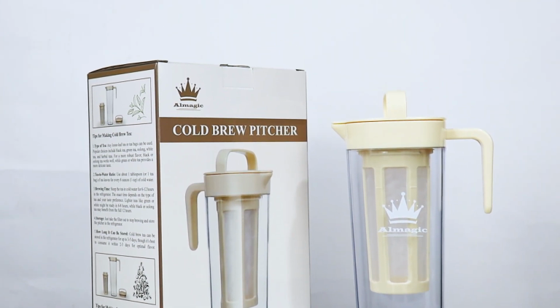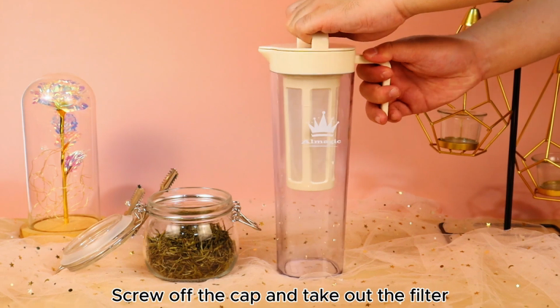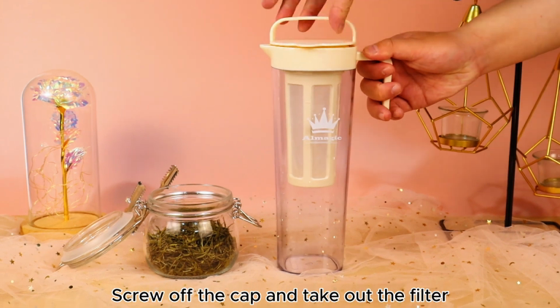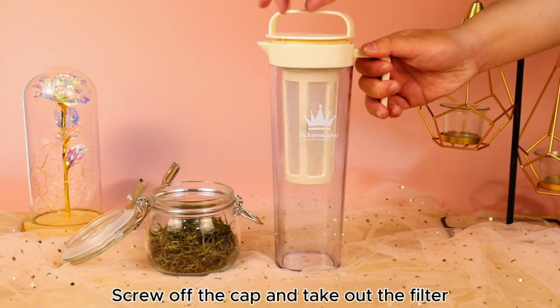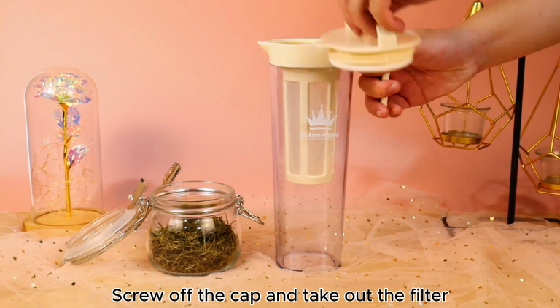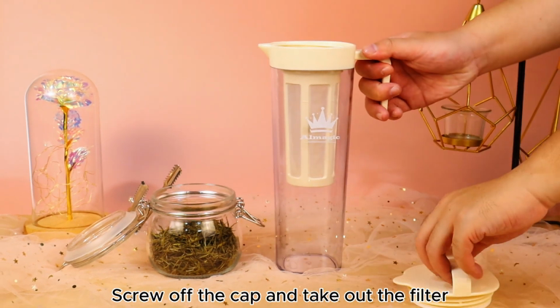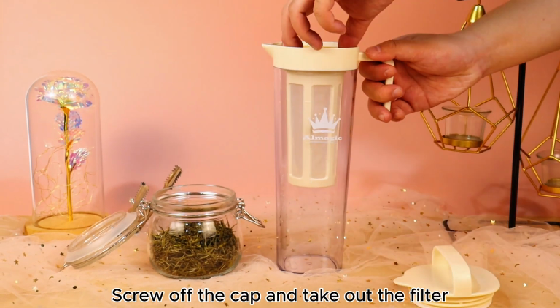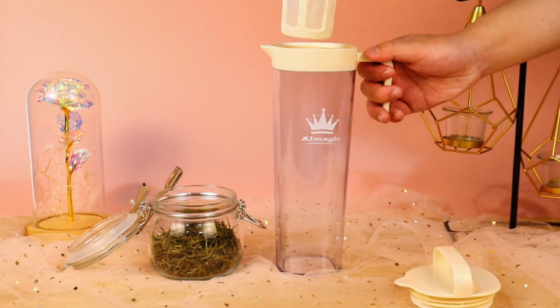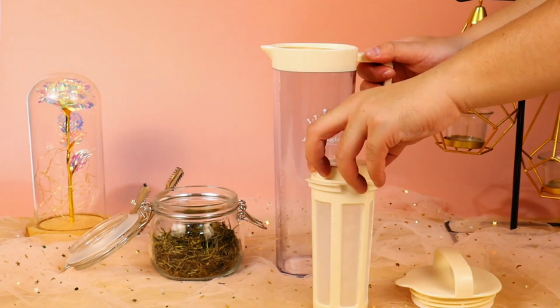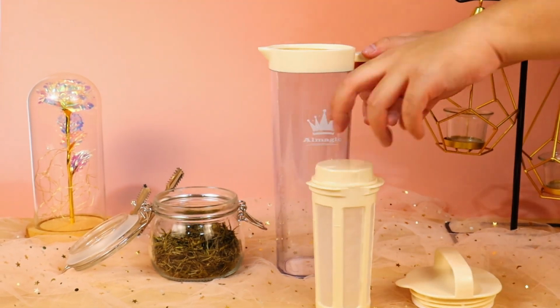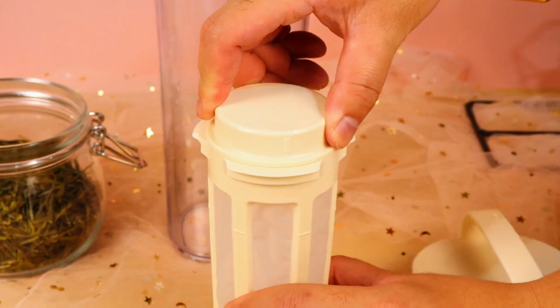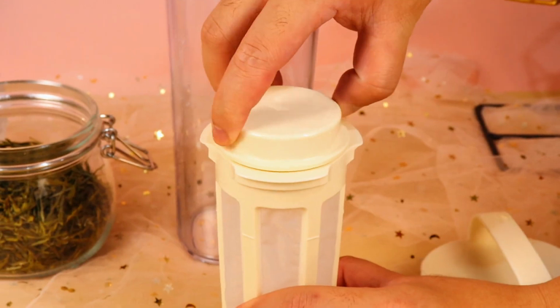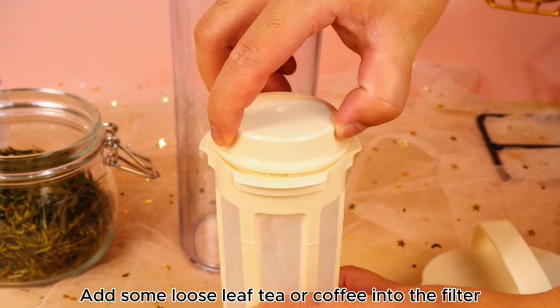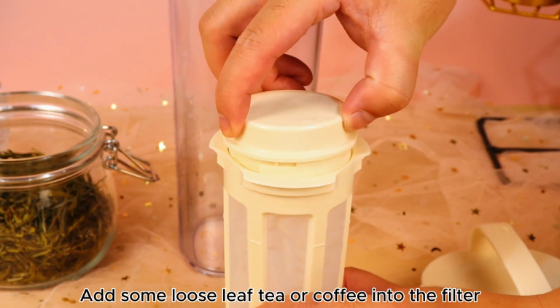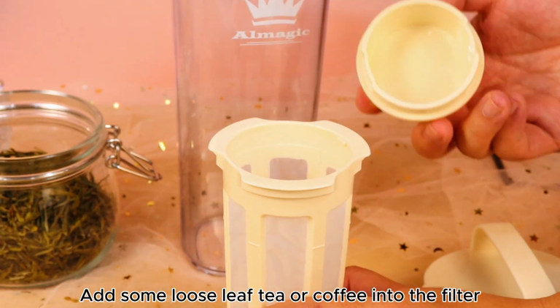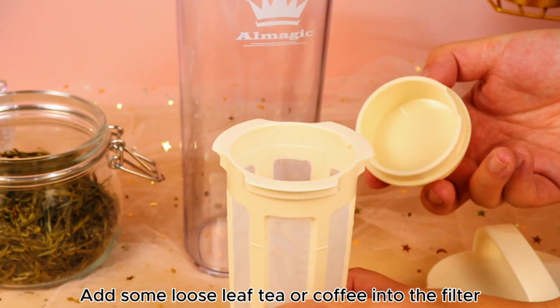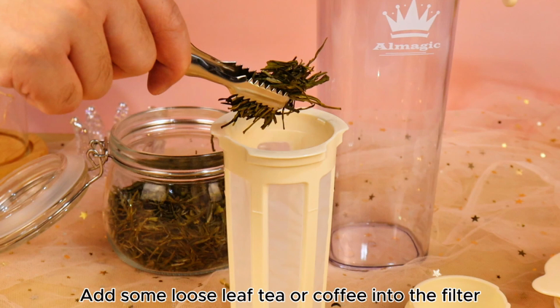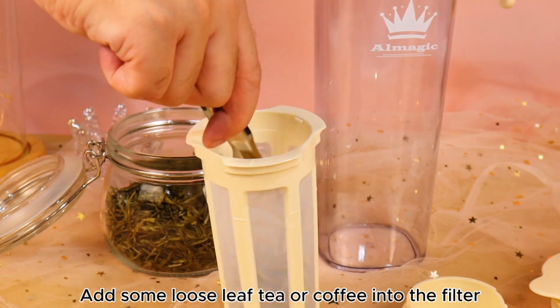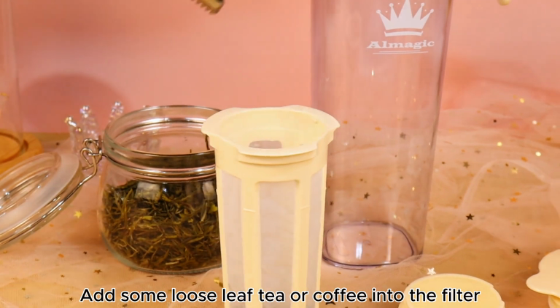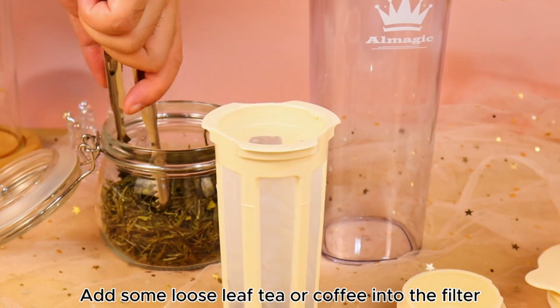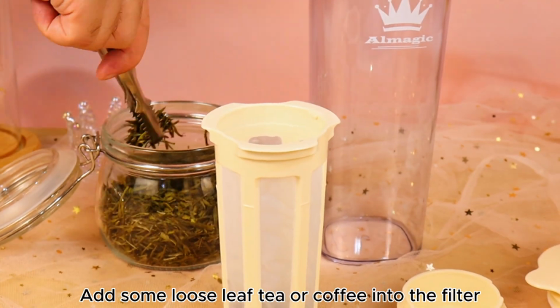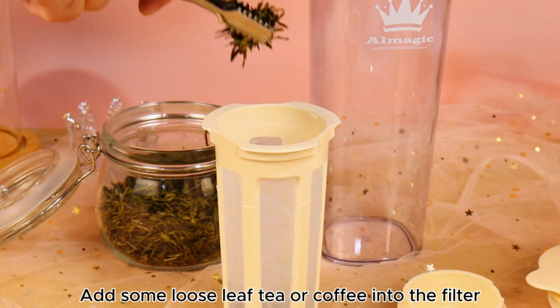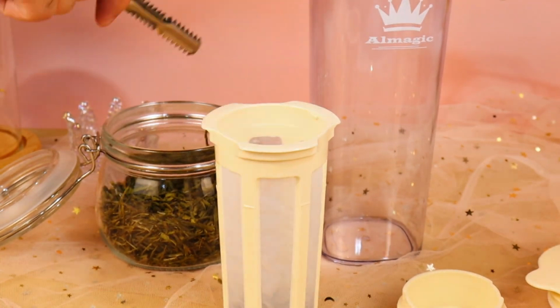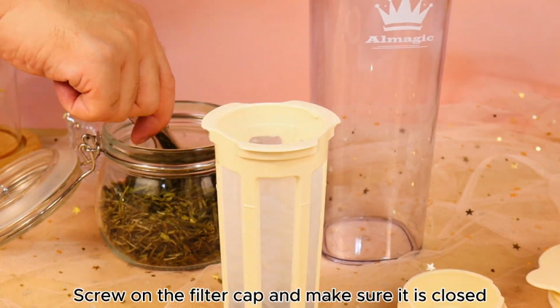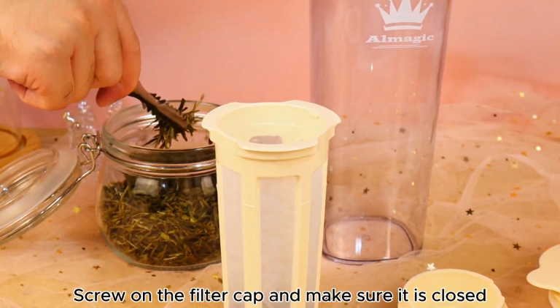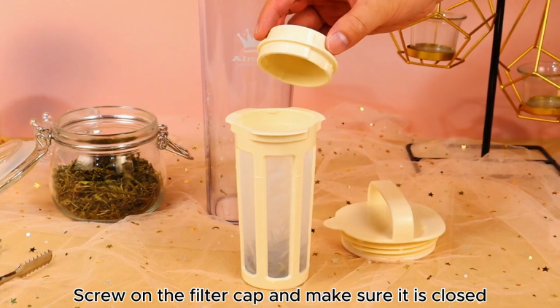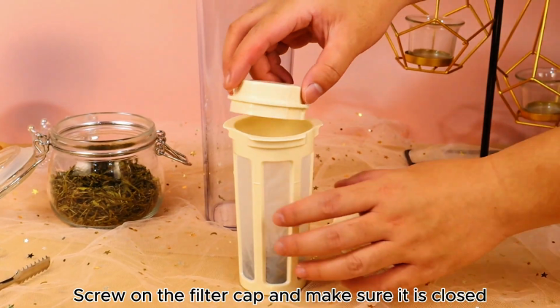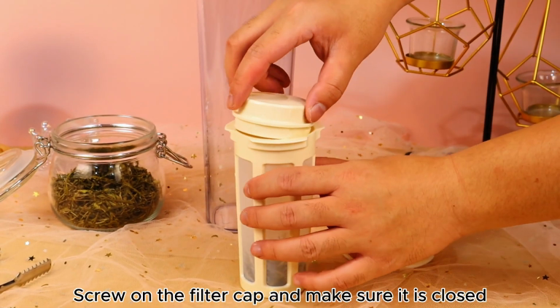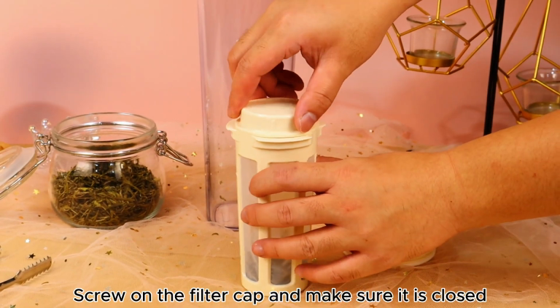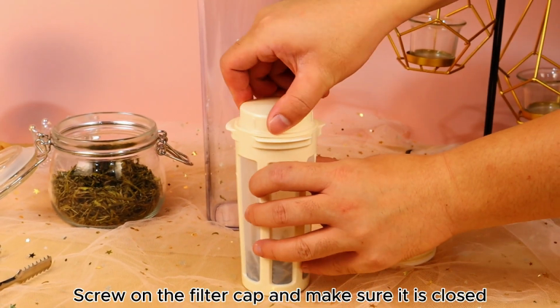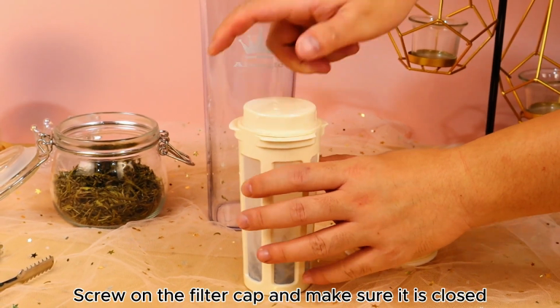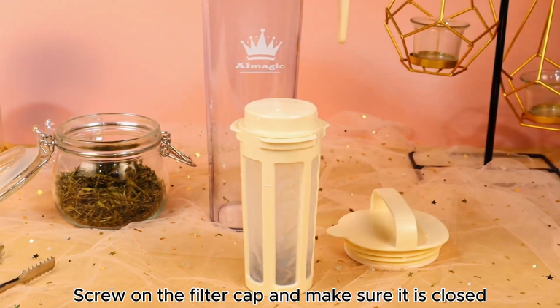Screw off the cap and take out the filter. Add some loose leaf tea or coffee into the filter. Screw on the filter cap and make sure it is closed.